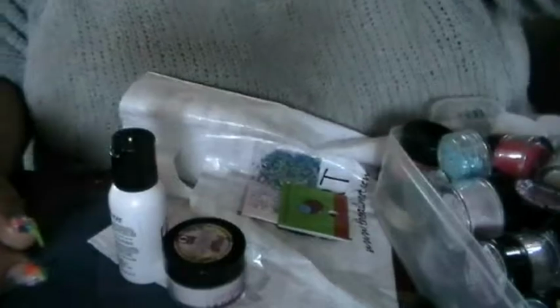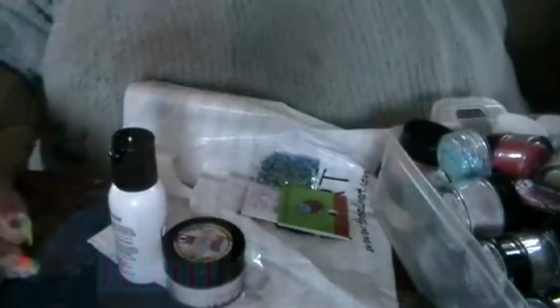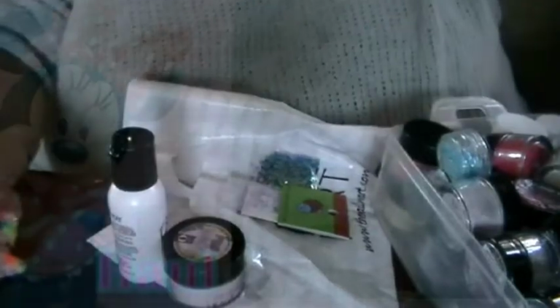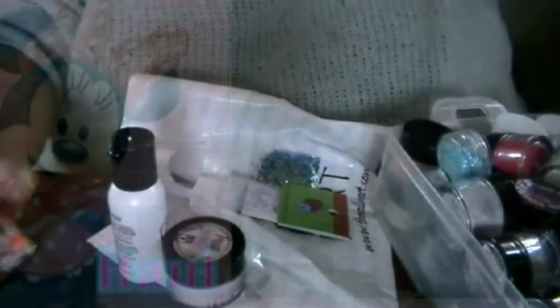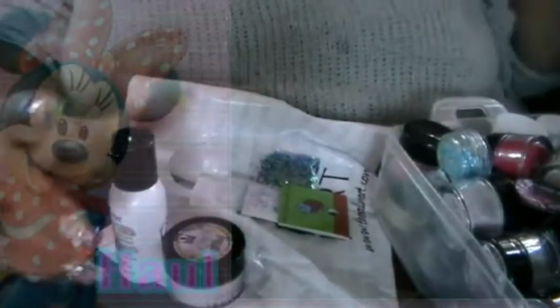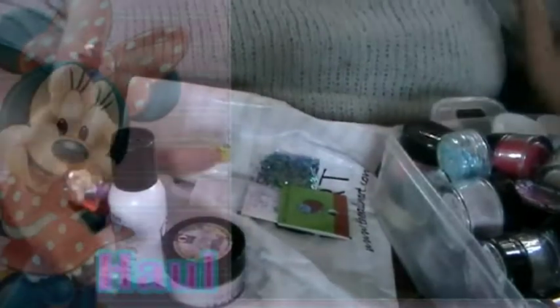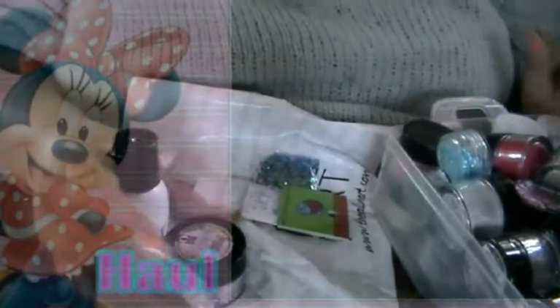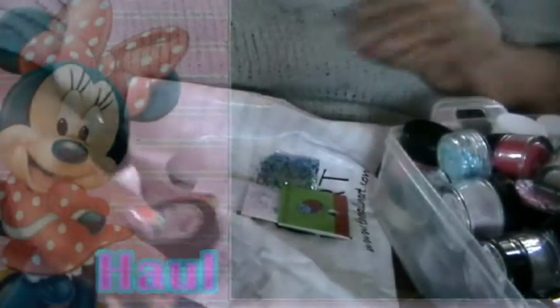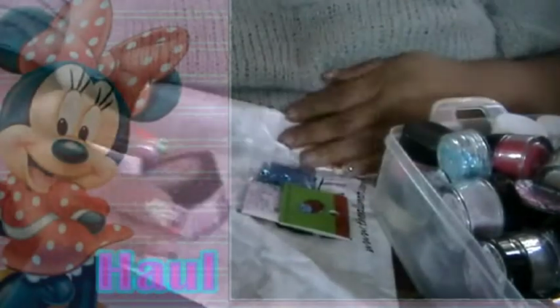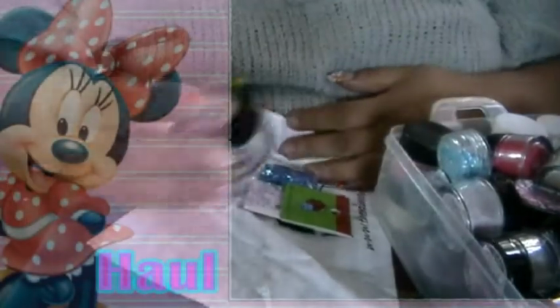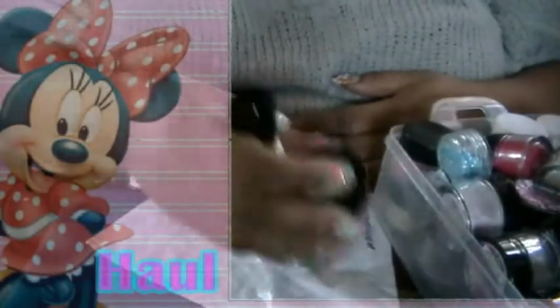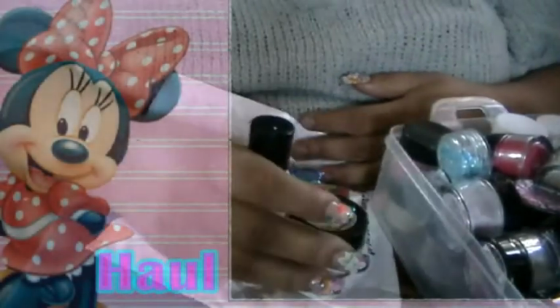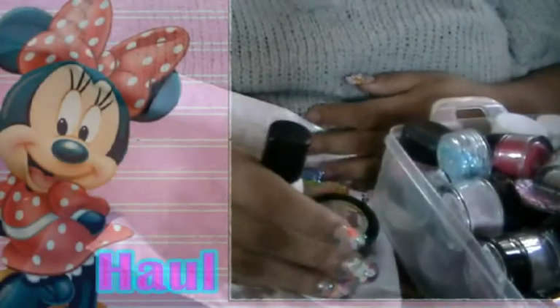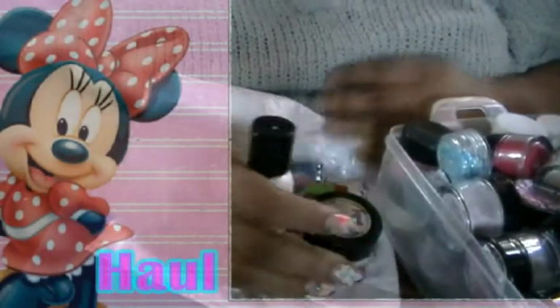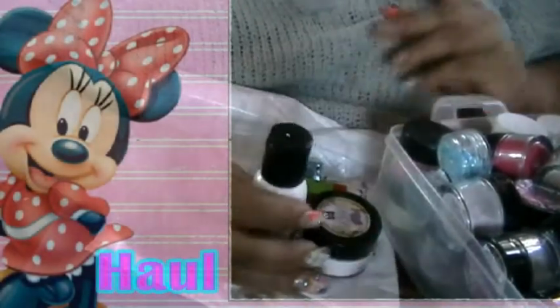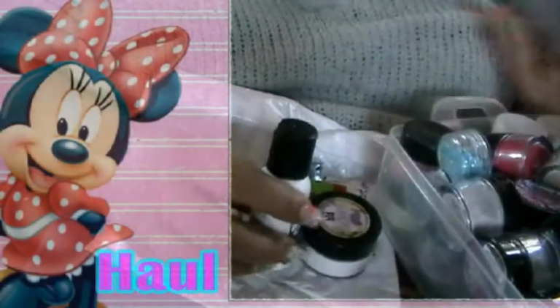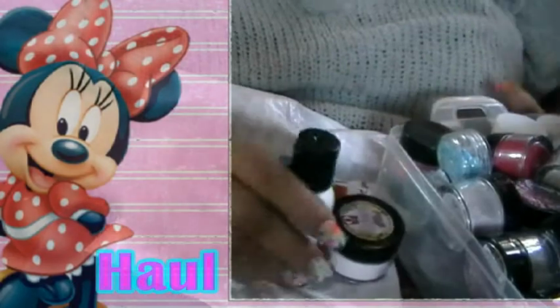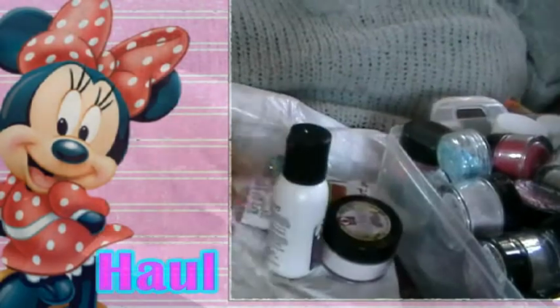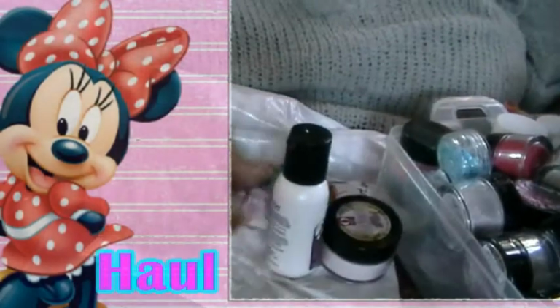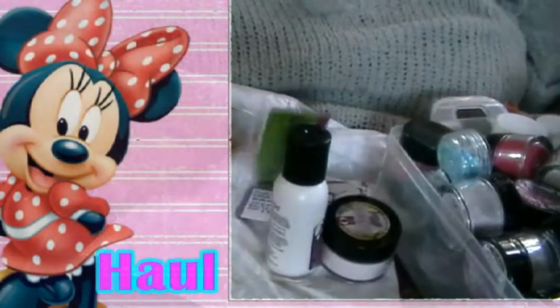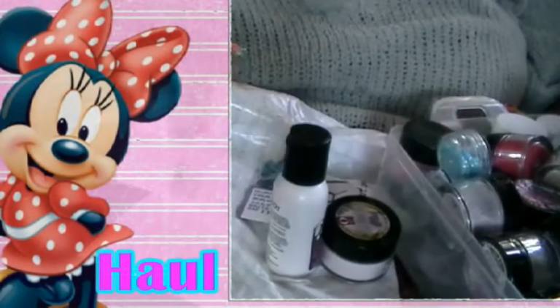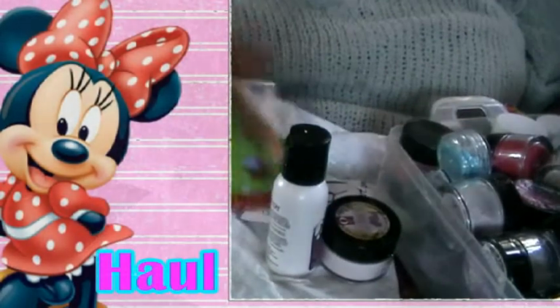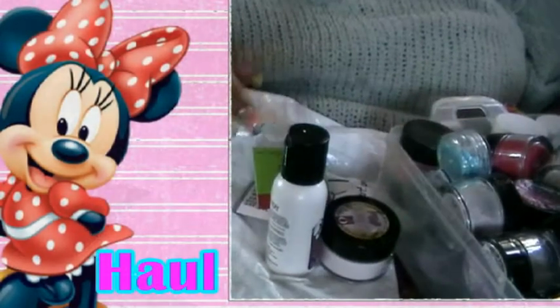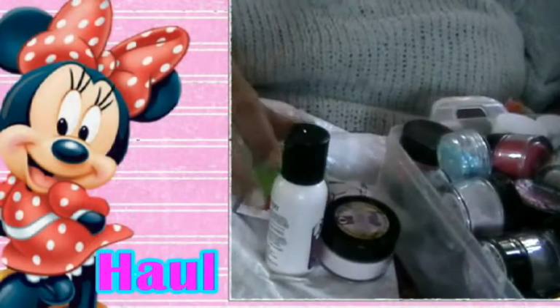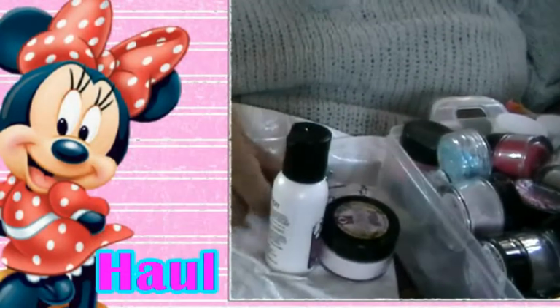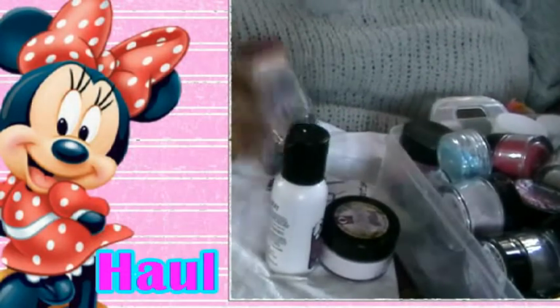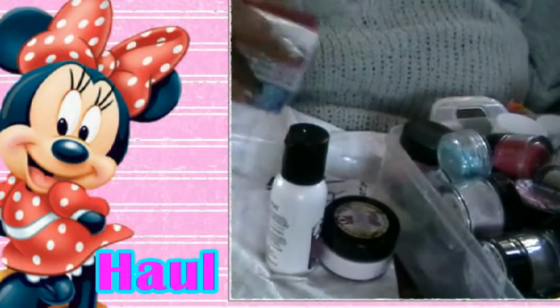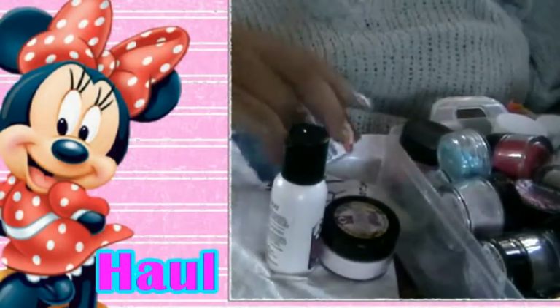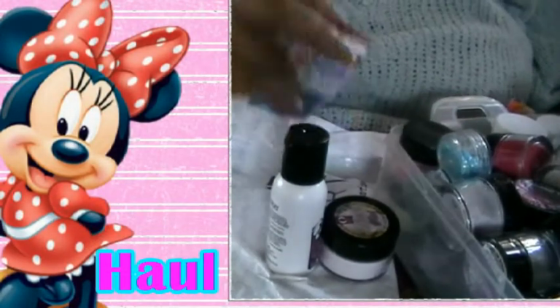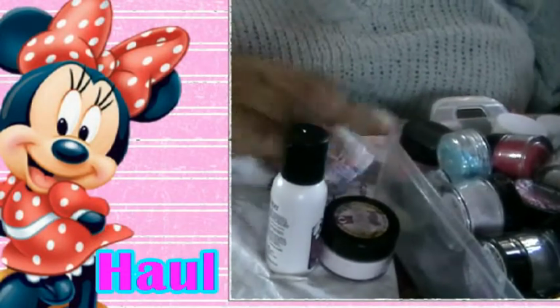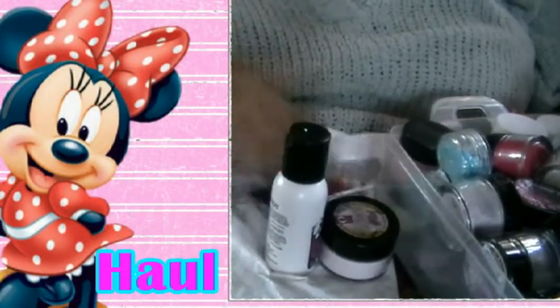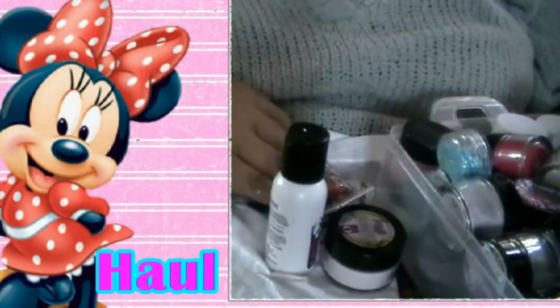Hey YouTube! I'm here with another haul. Let me go ahead and get started and show you what I got.